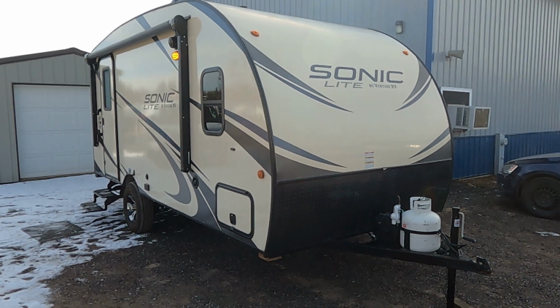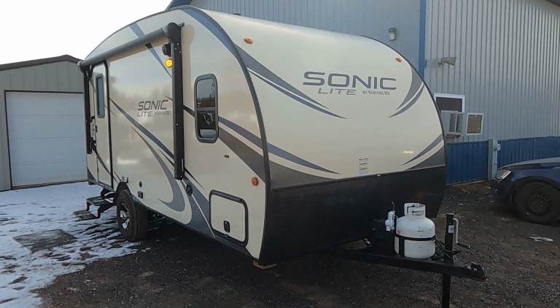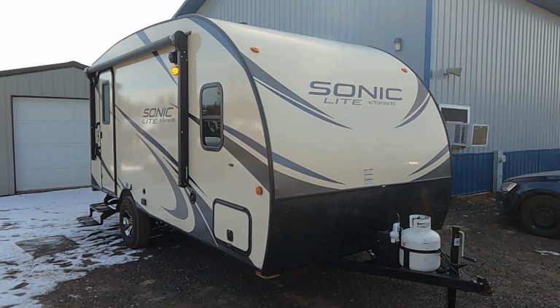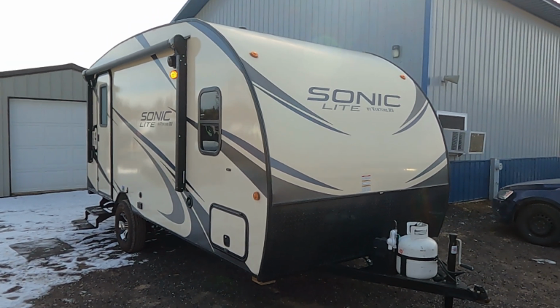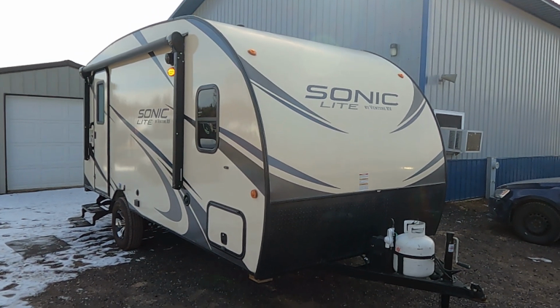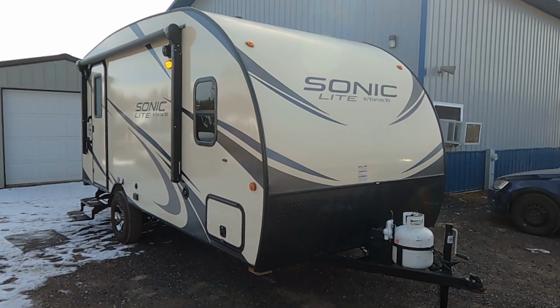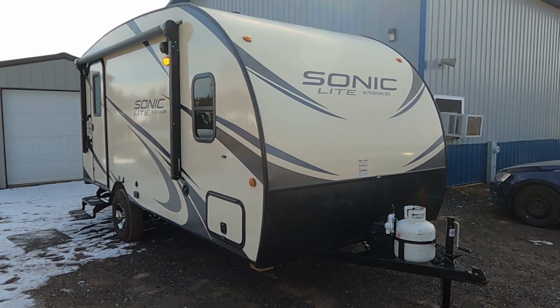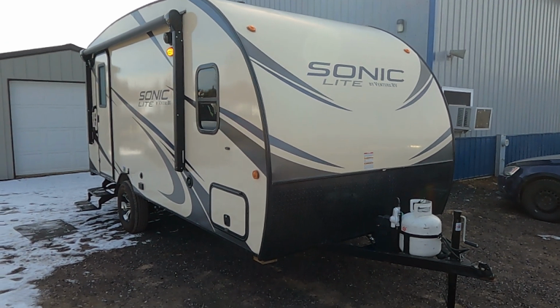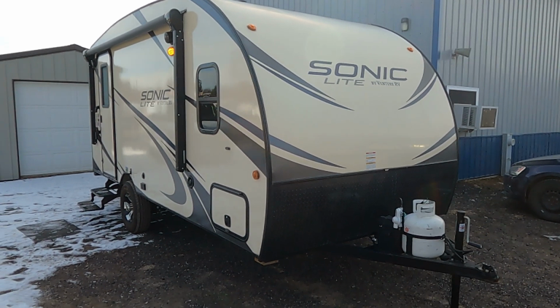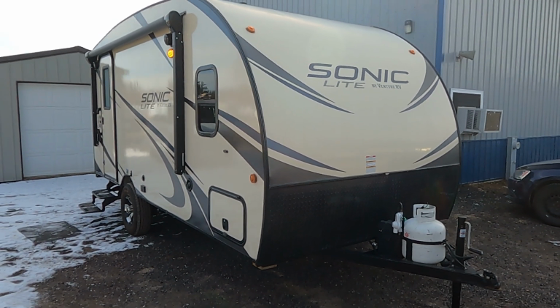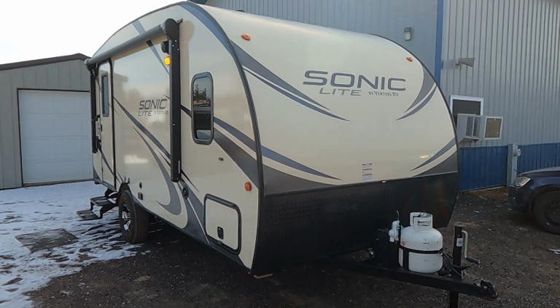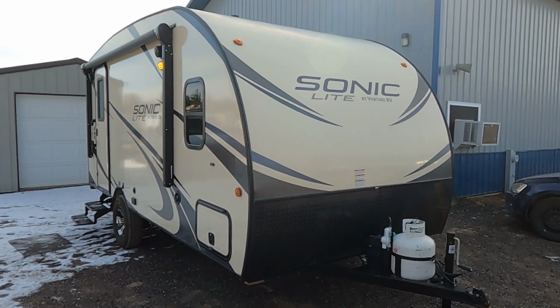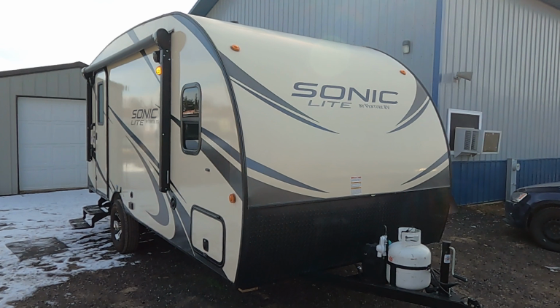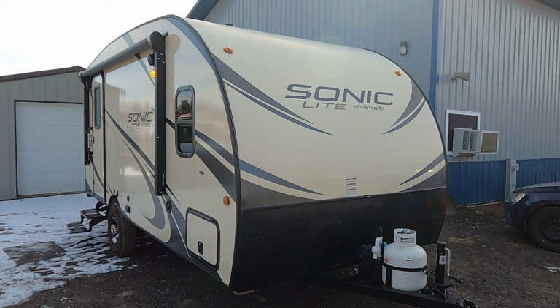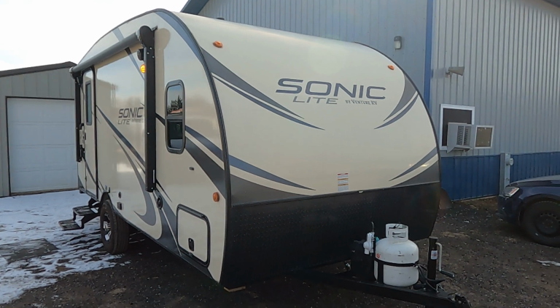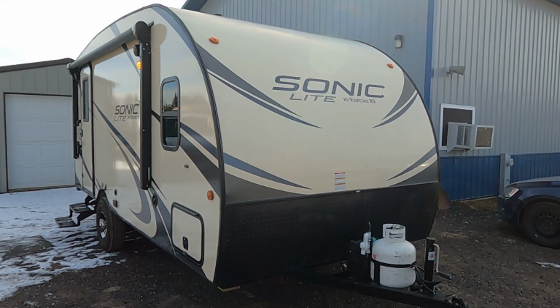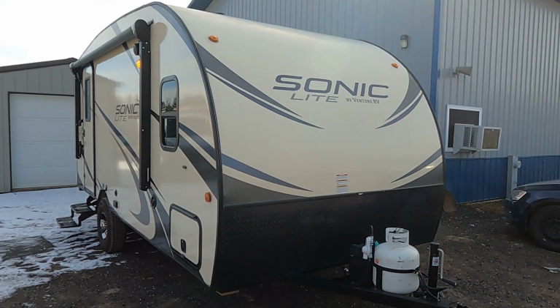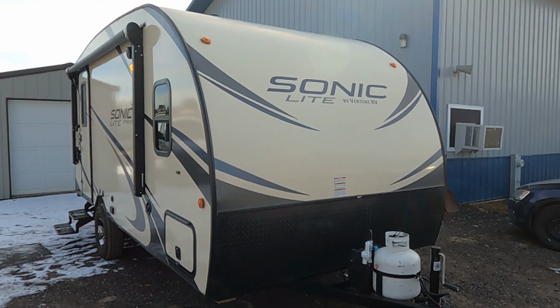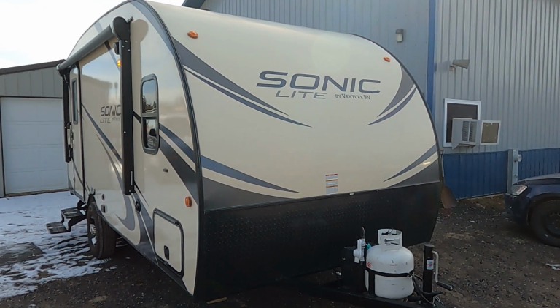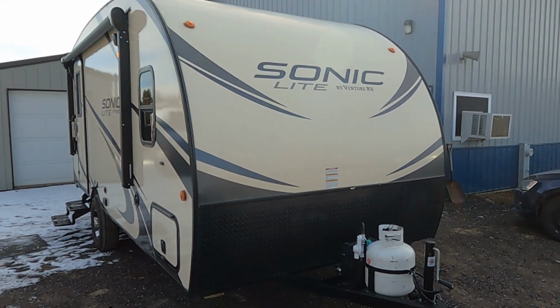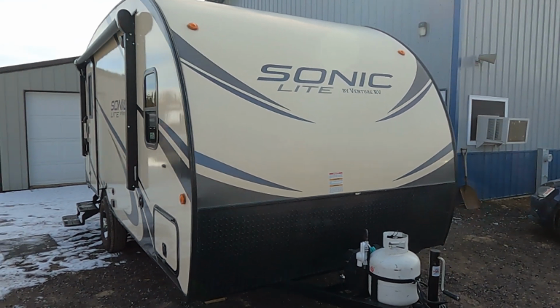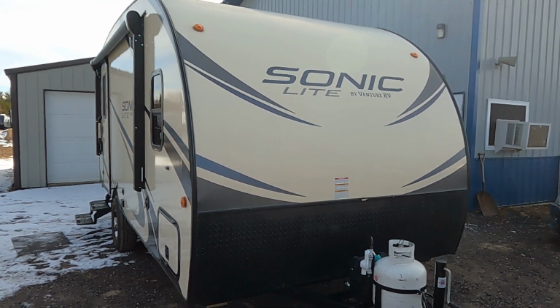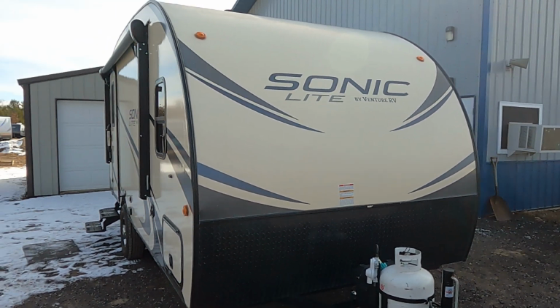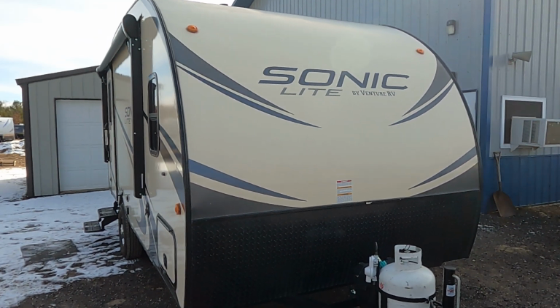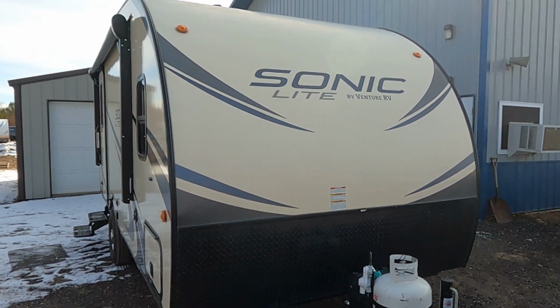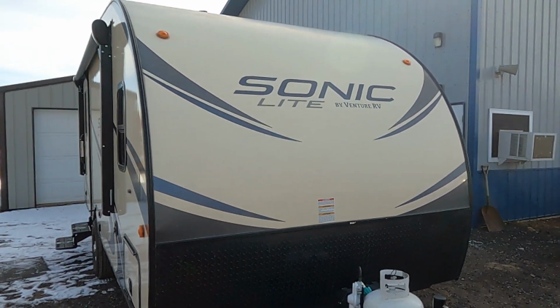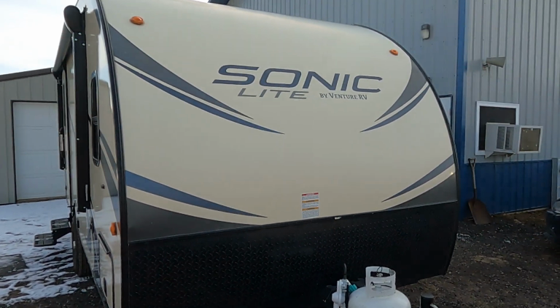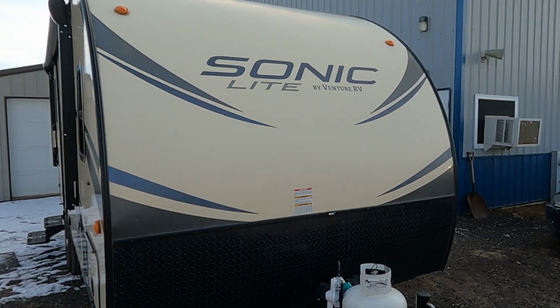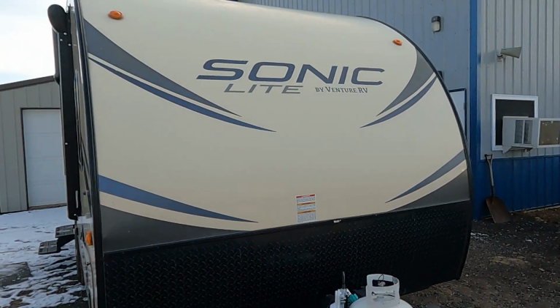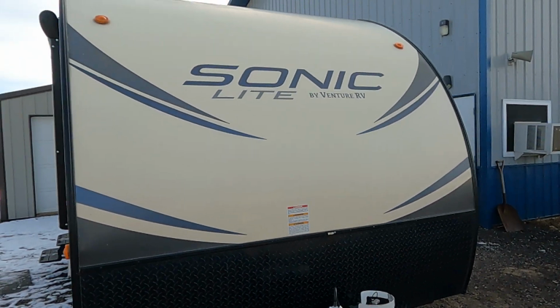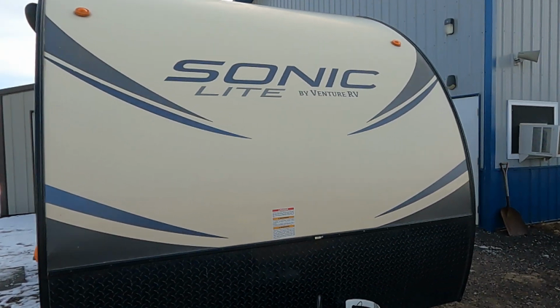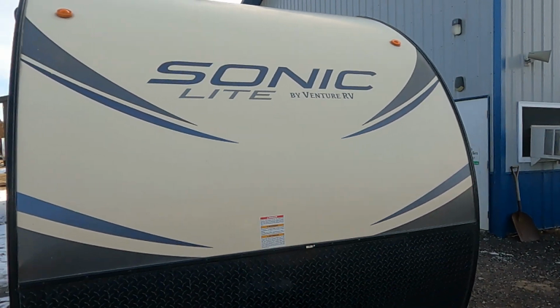Hi, this is Tim with Friendship RV. This is a used unit — it's a 2018 Sonic 167 VMS.